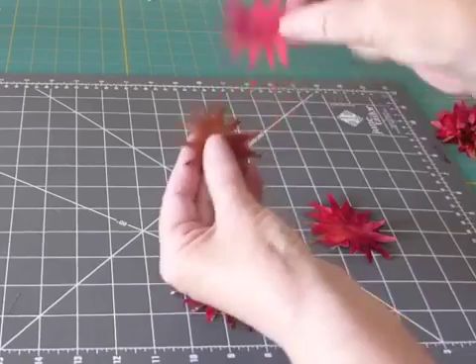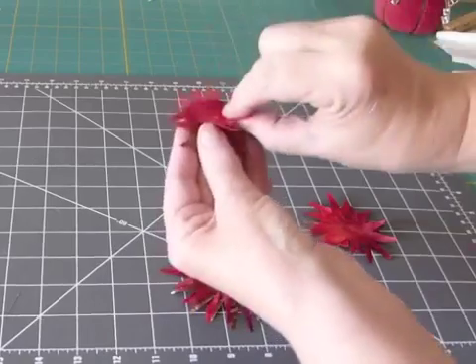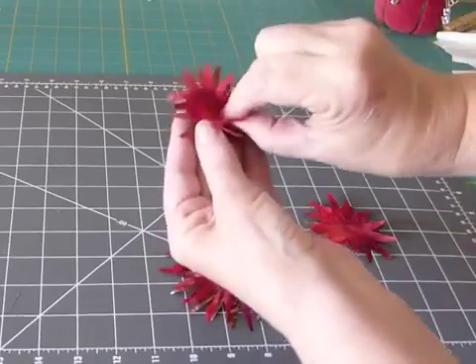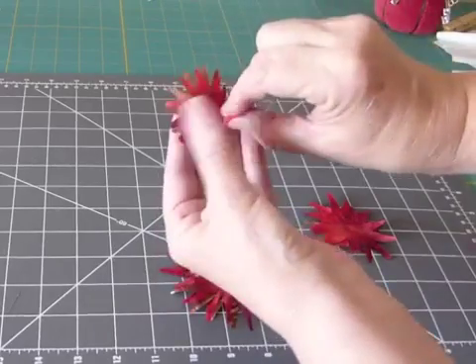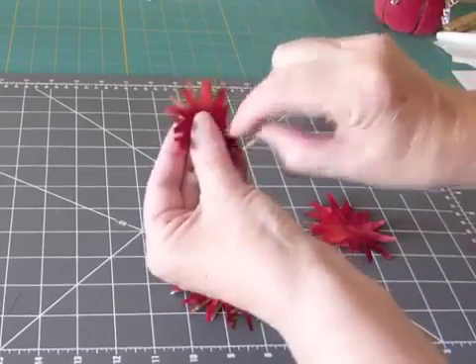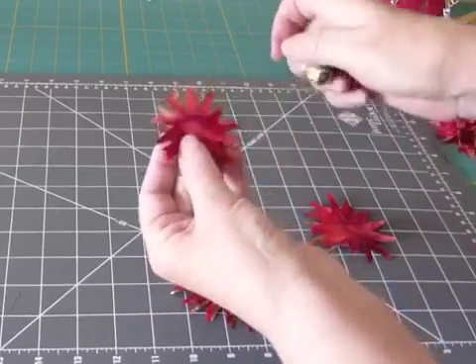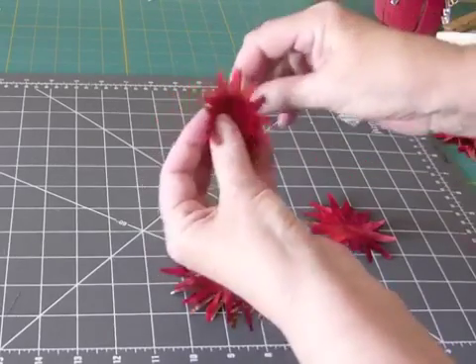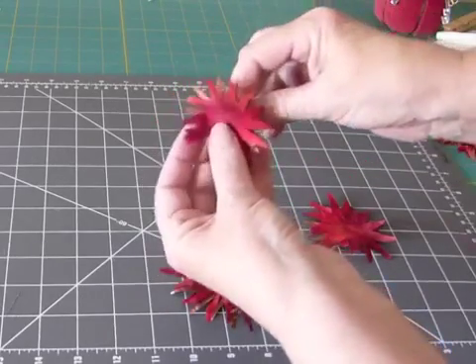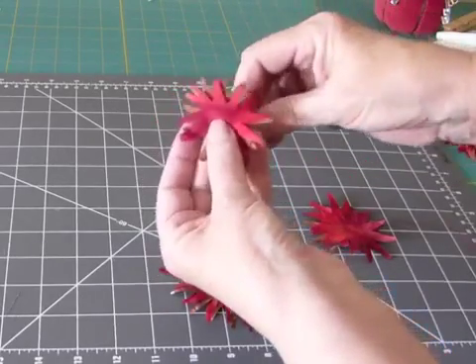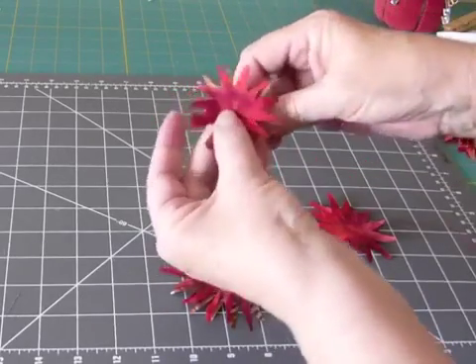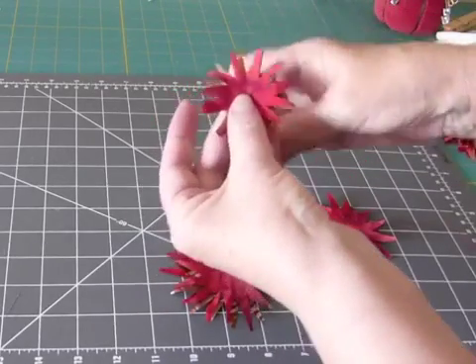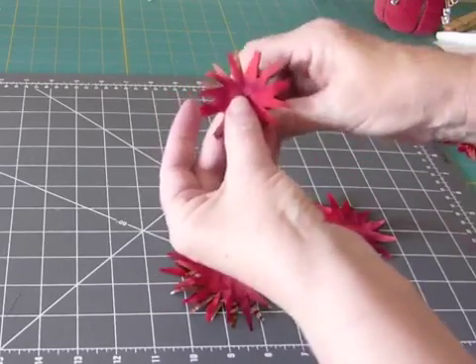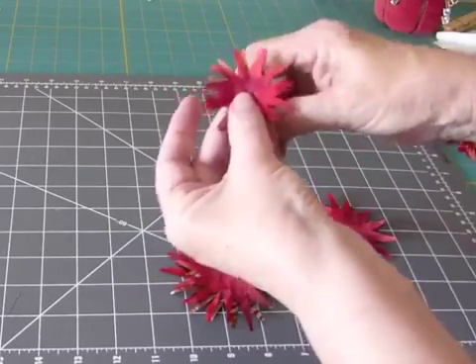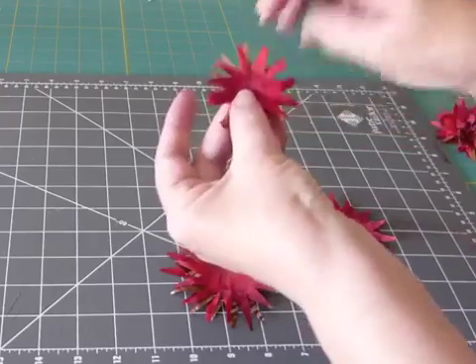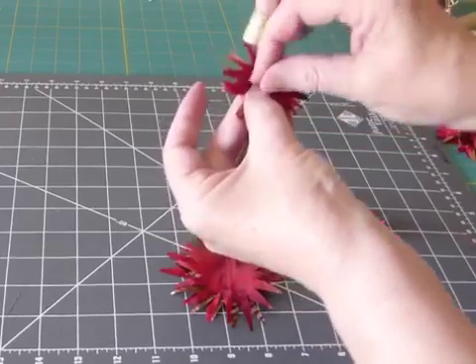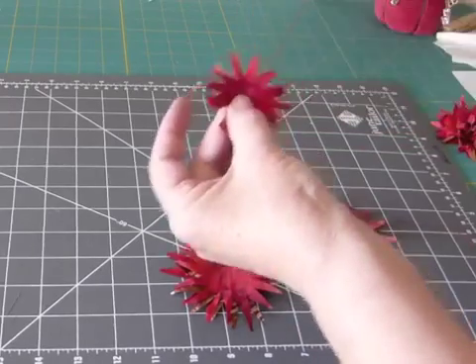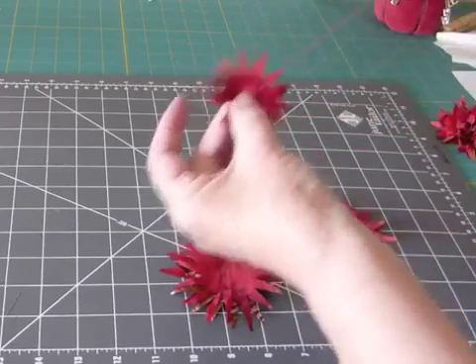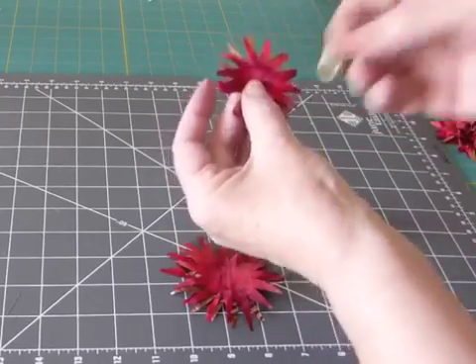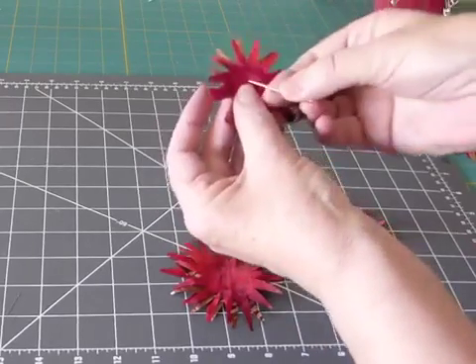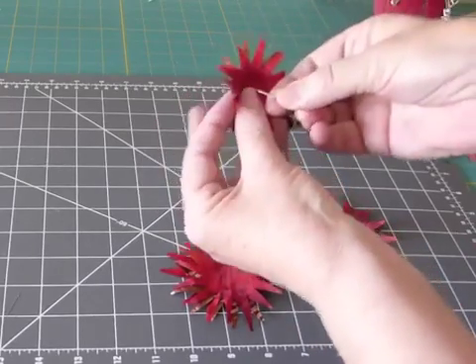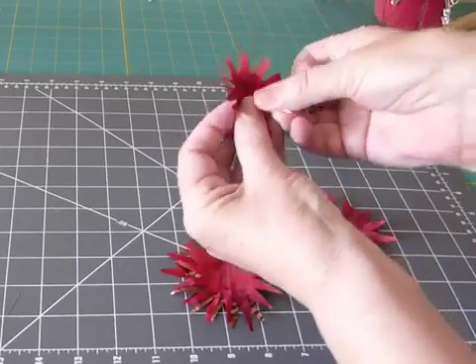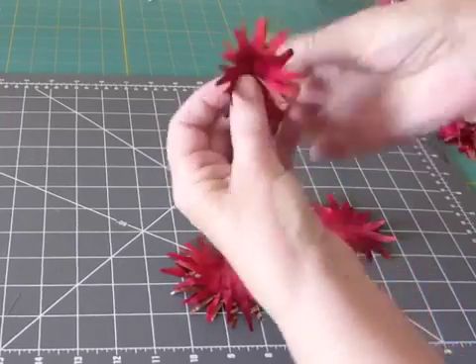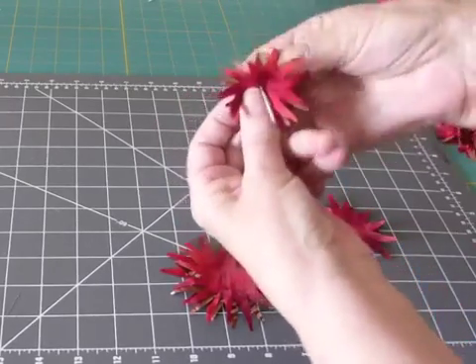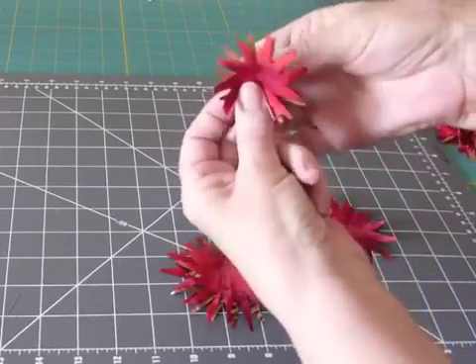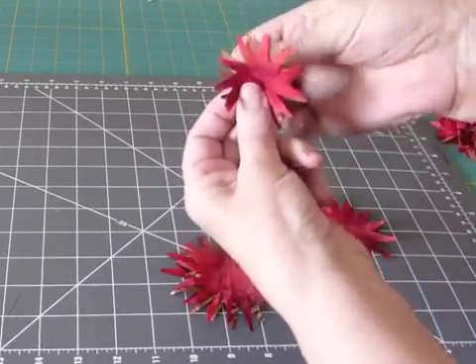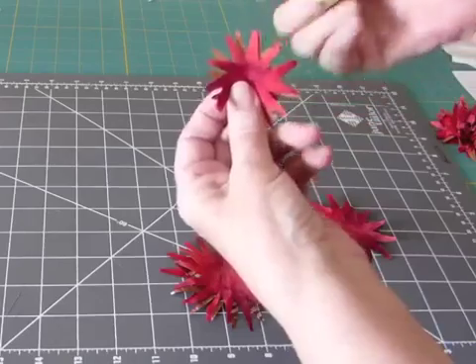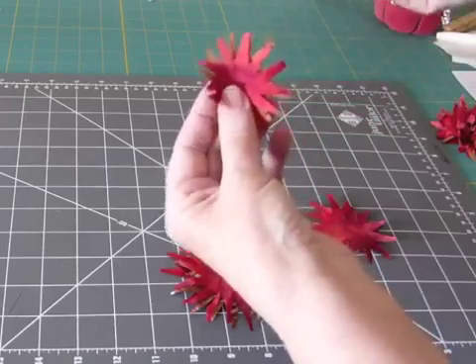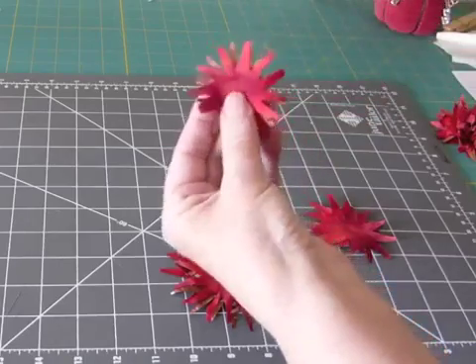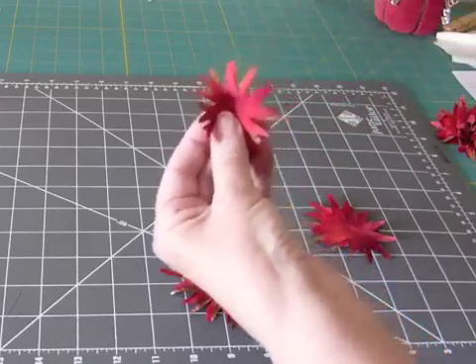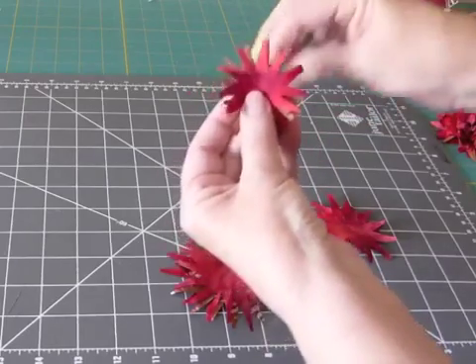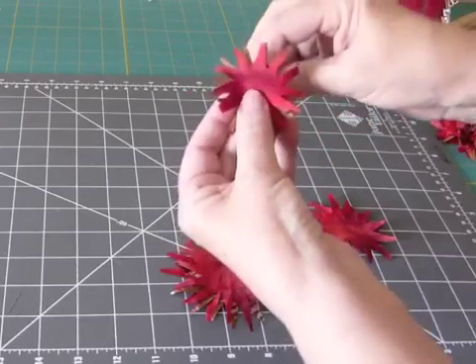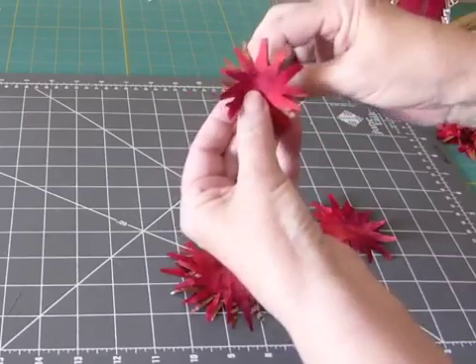After I've rearranged the various layers, I stitch through the center of the flower, making two or three little anchoring stitches. I use a double thread for this project — I want the strength.